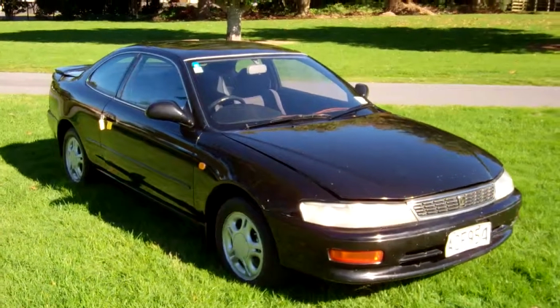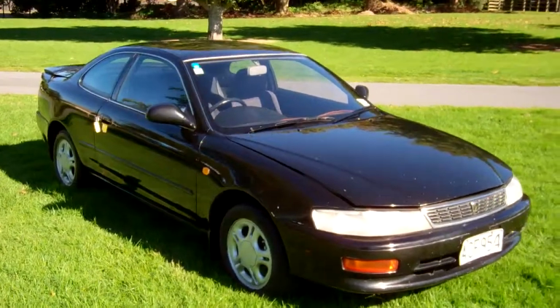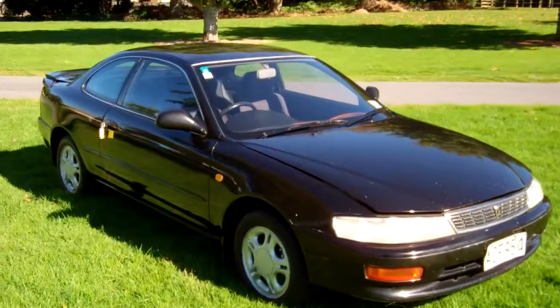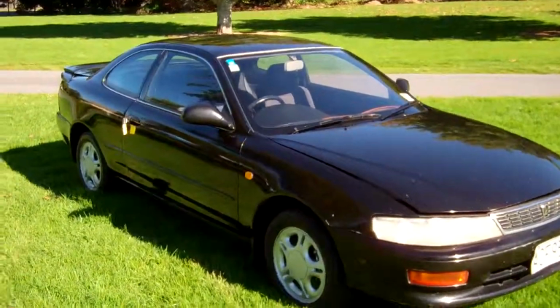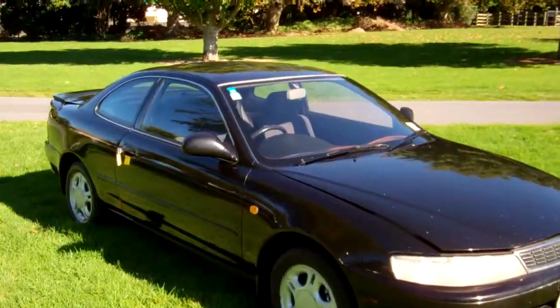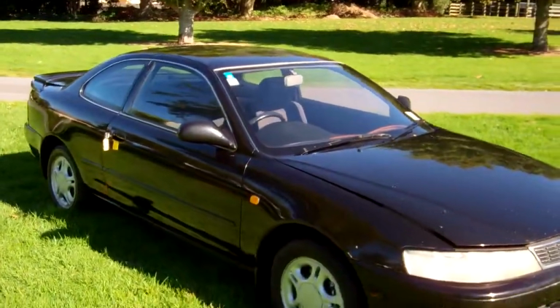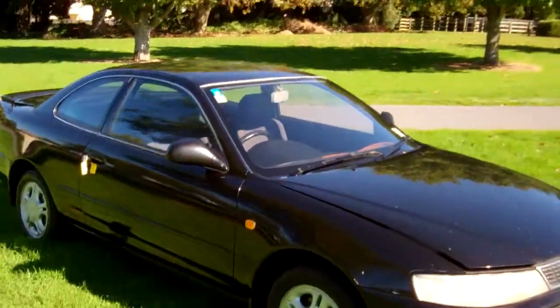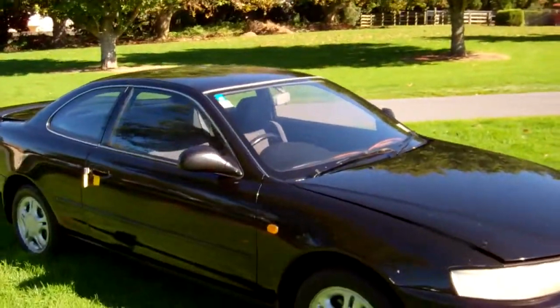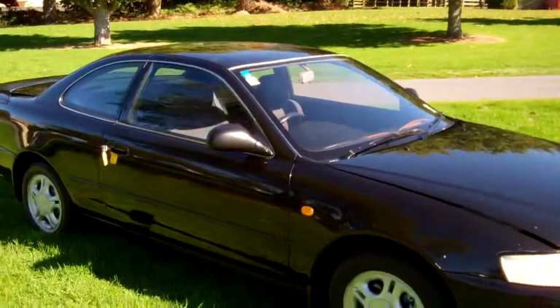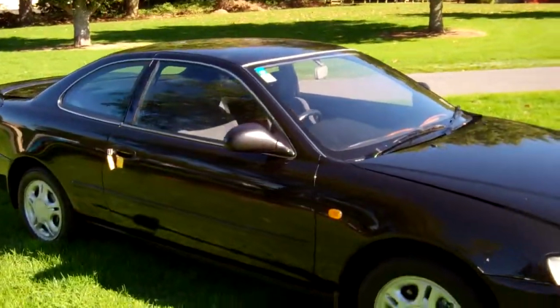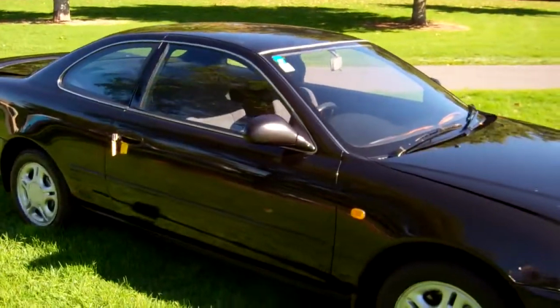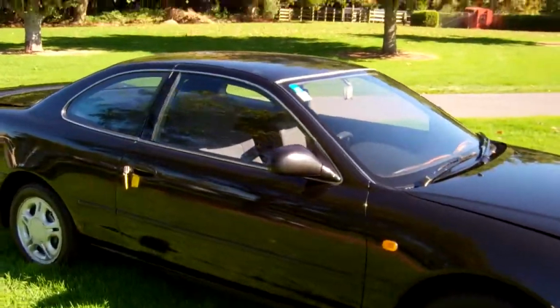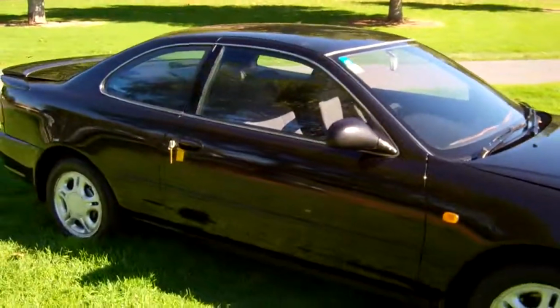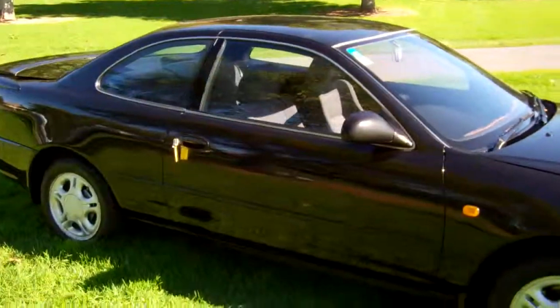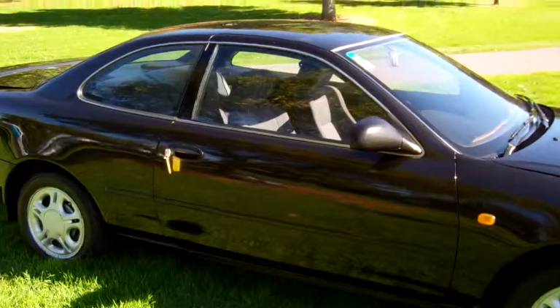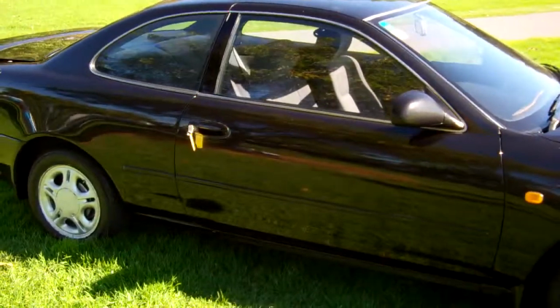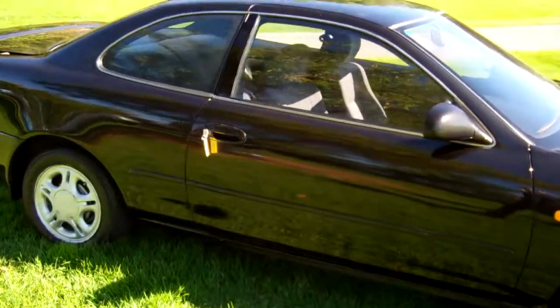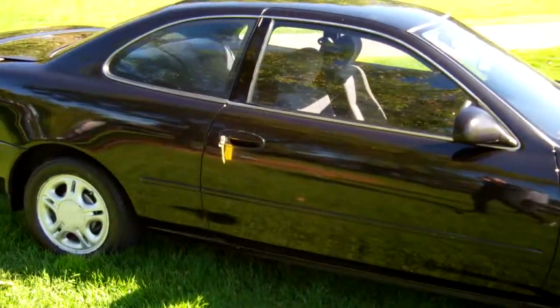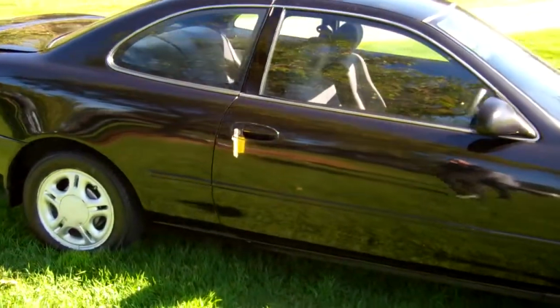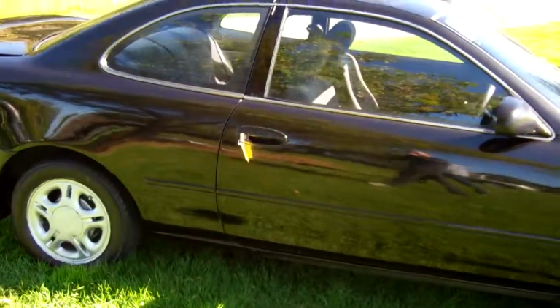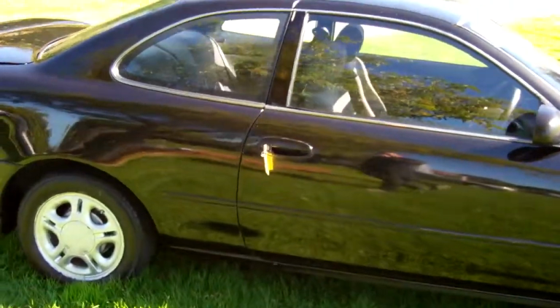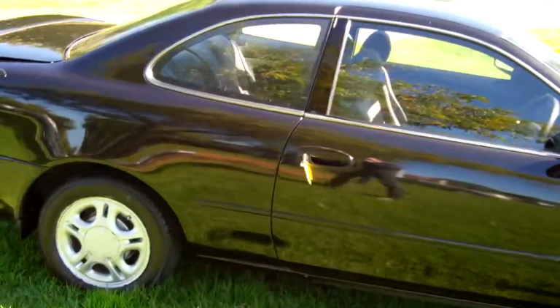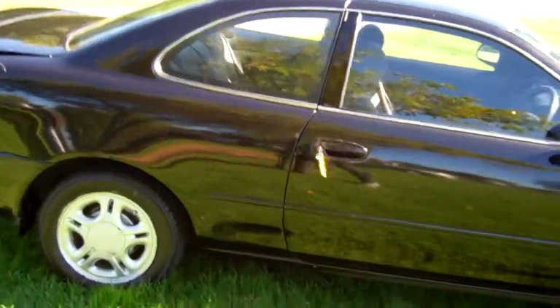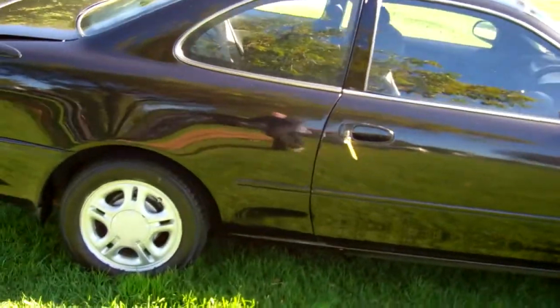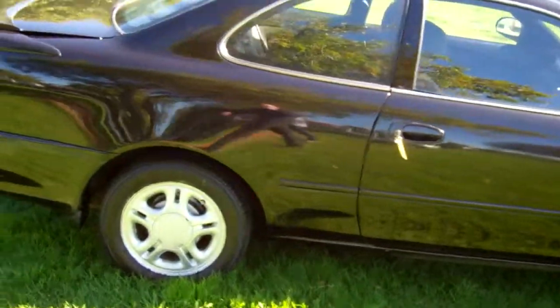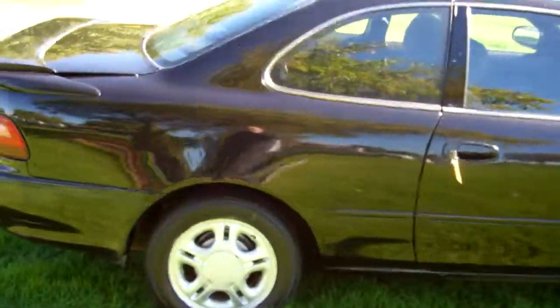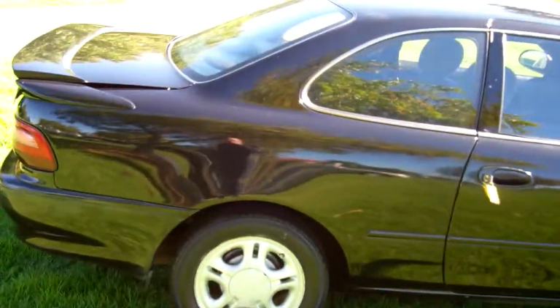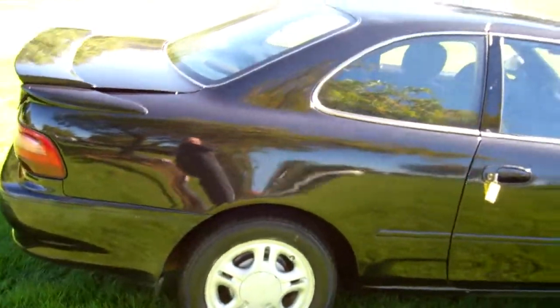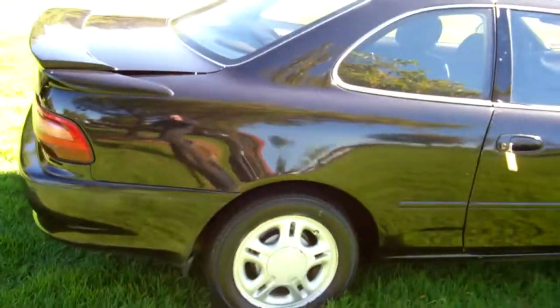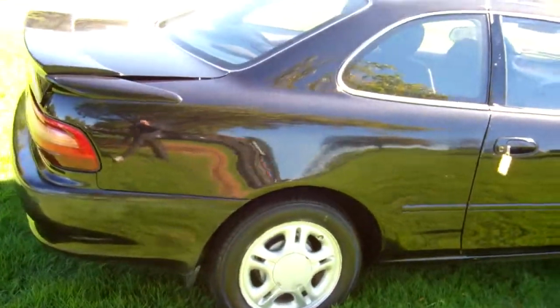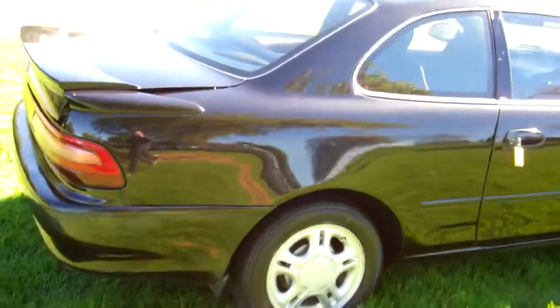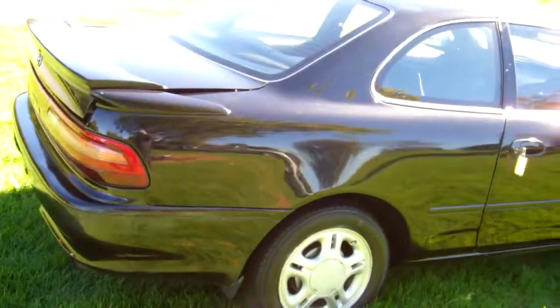Hi, this is Dan from Cash4Cars. What you're looking at is our latest vehicle to go on the internet in an auction. This is a 1994 Toyota Levin.